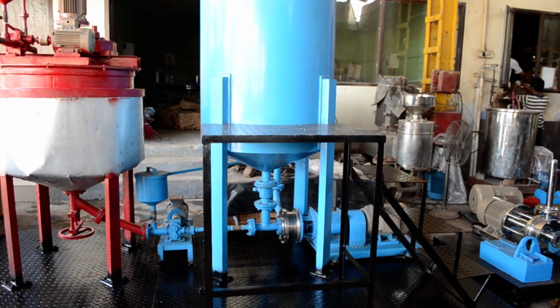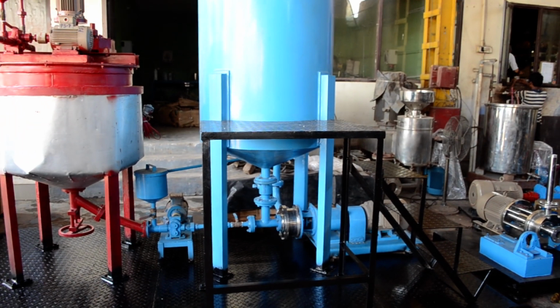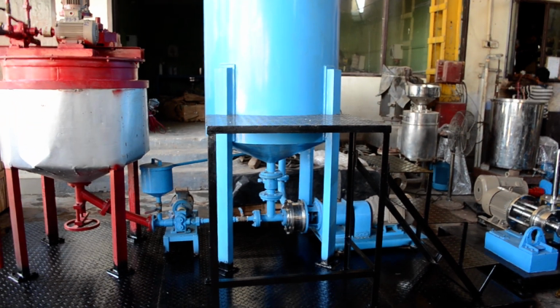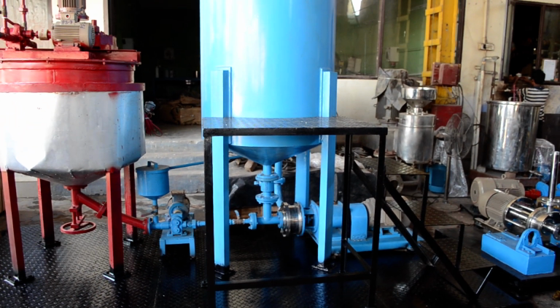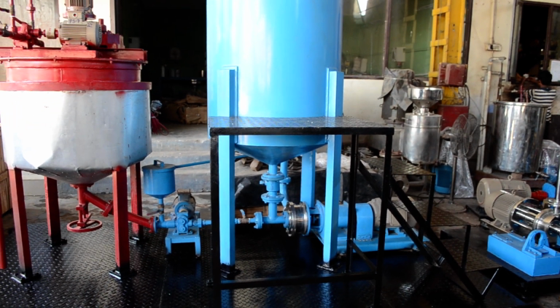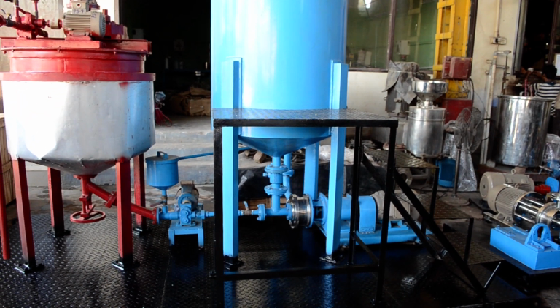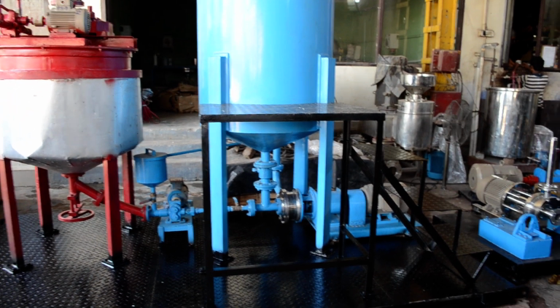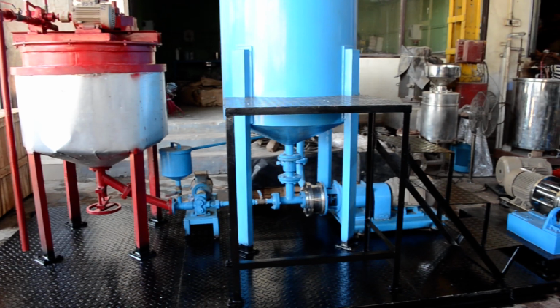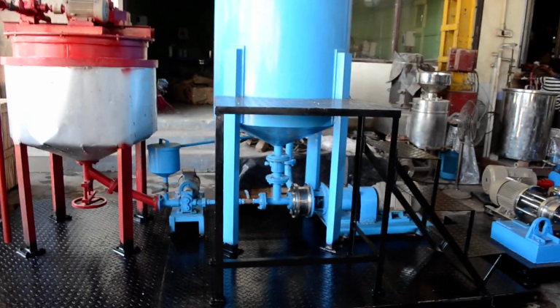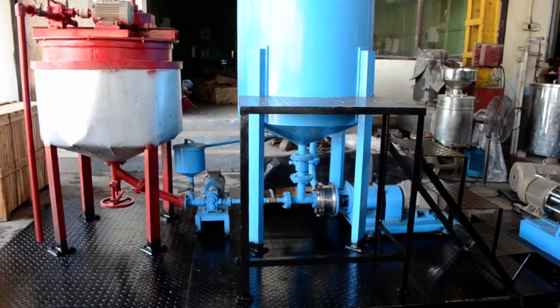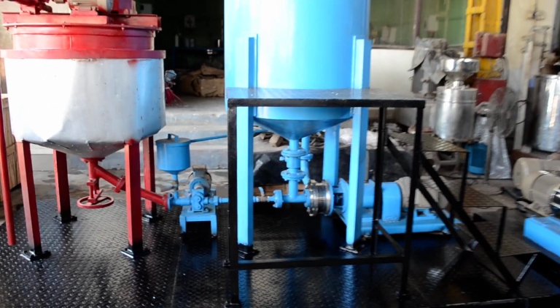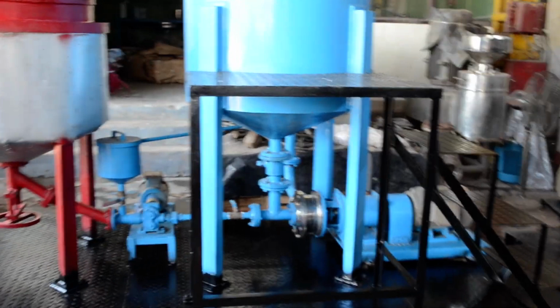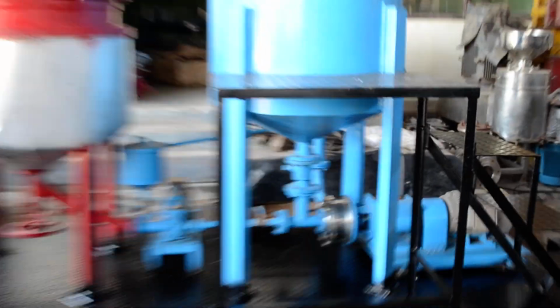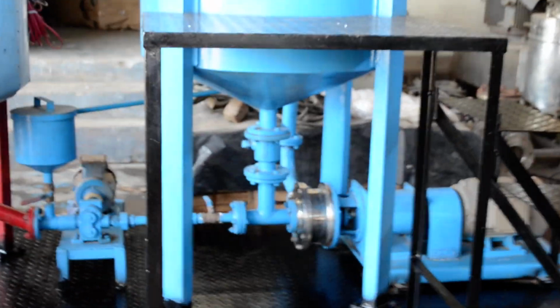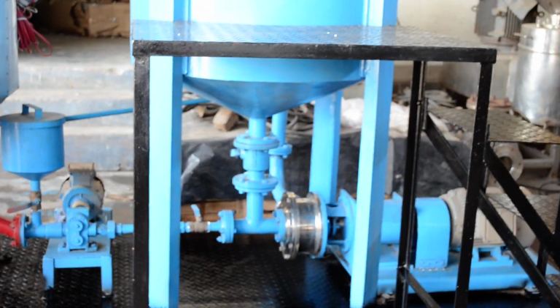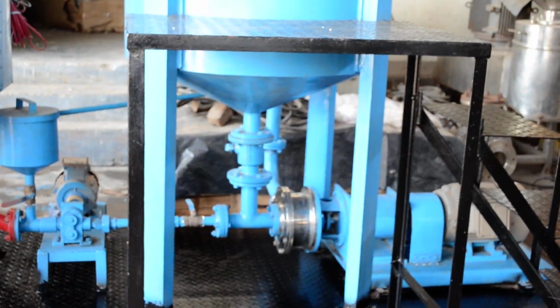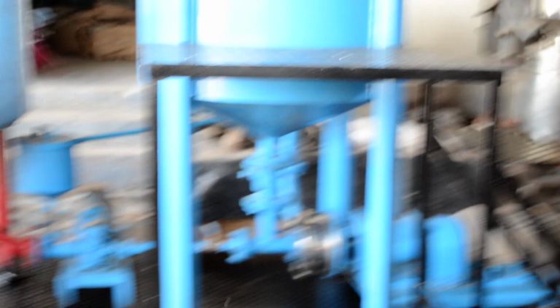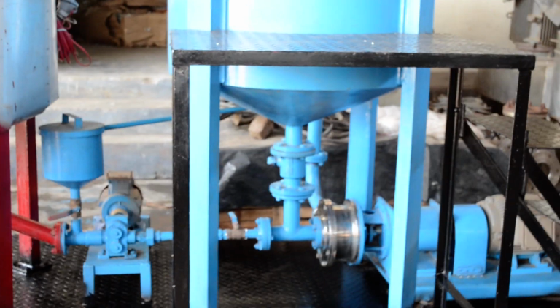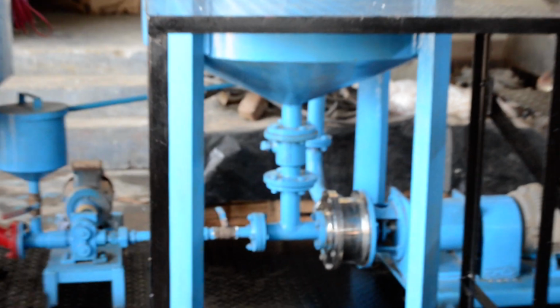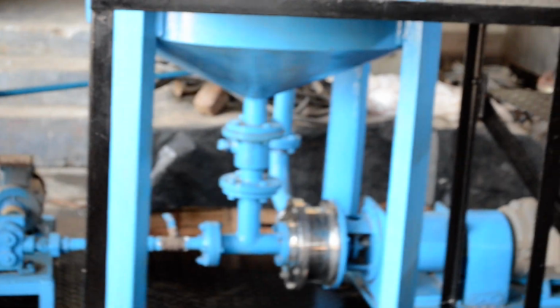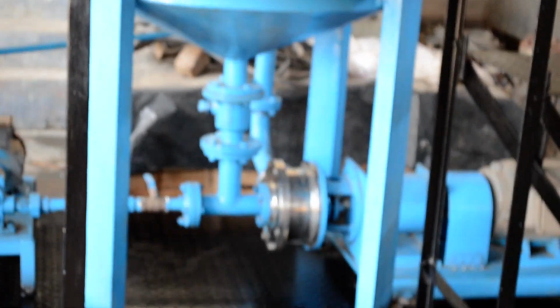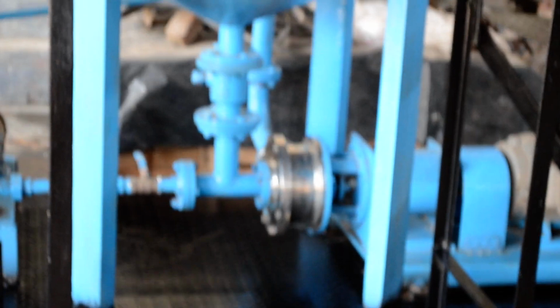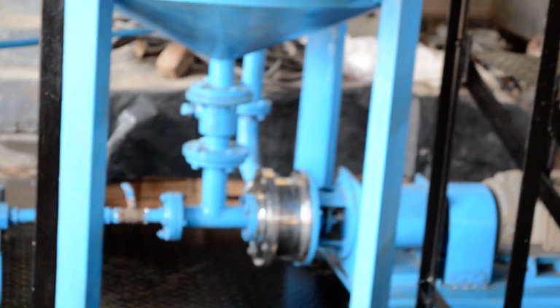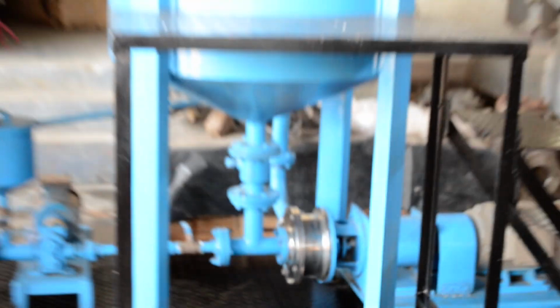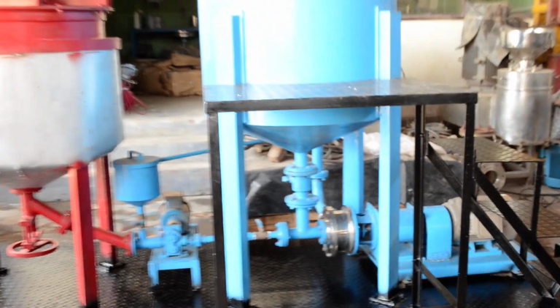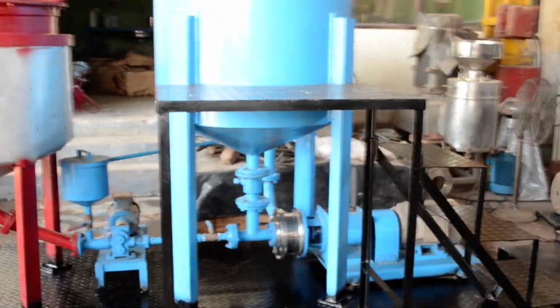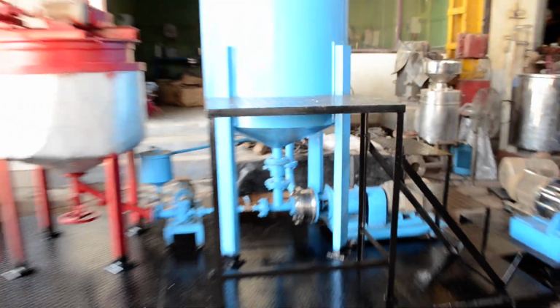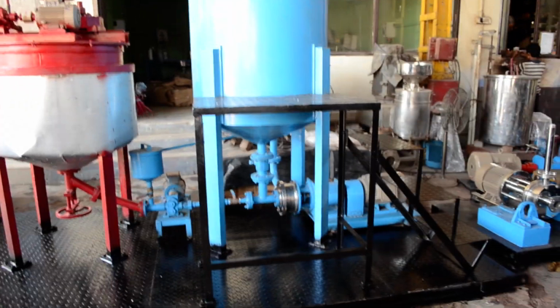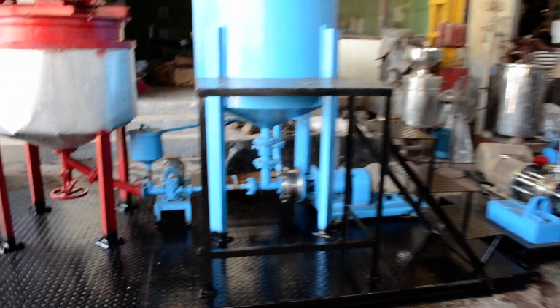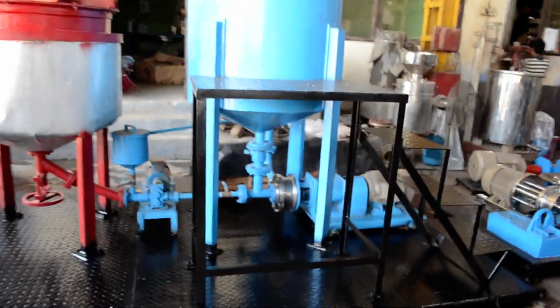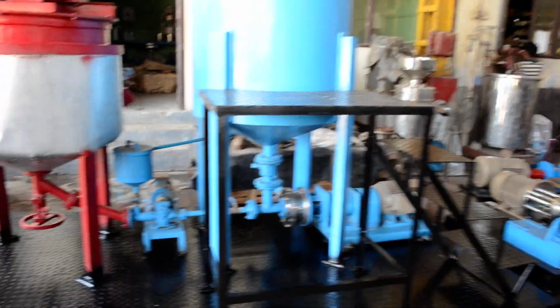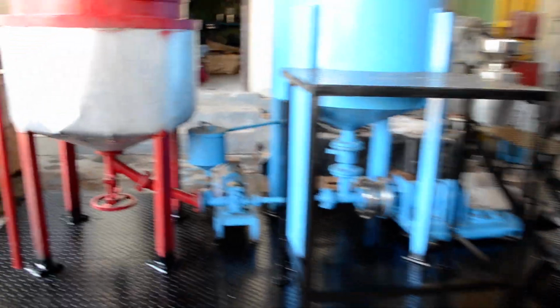So a complete emulsion of say 1 ton is prepared in 1 hour. It is recirculated in this tank only — we have given a recirculation loop here.